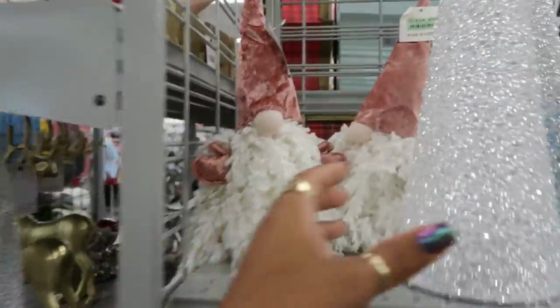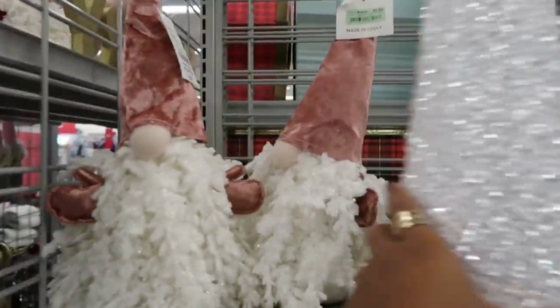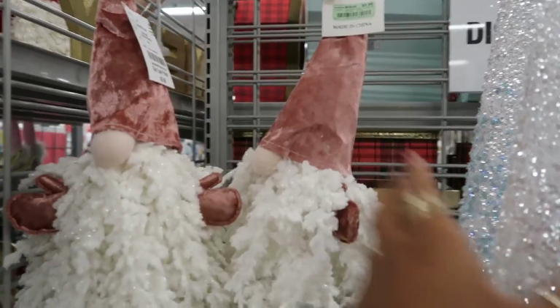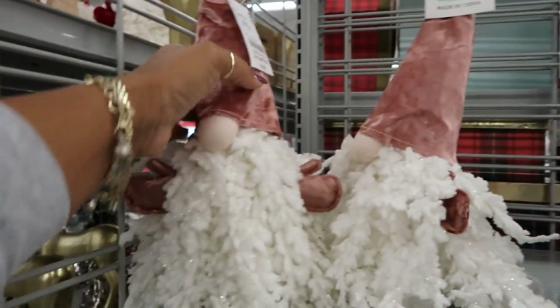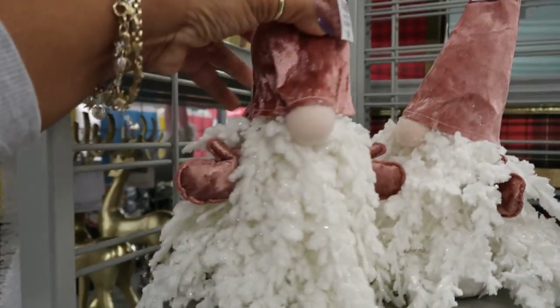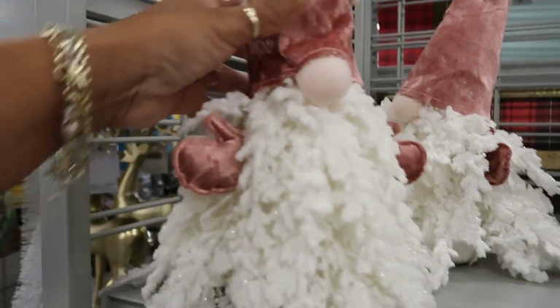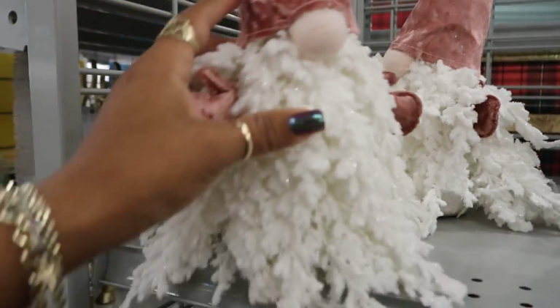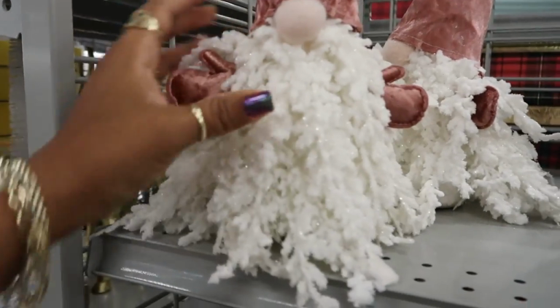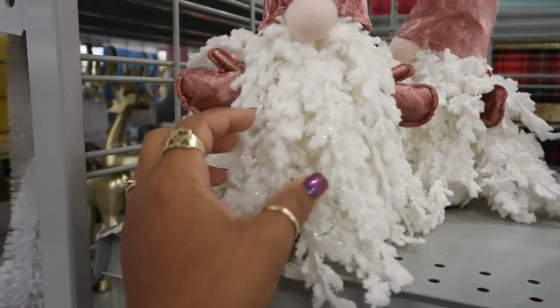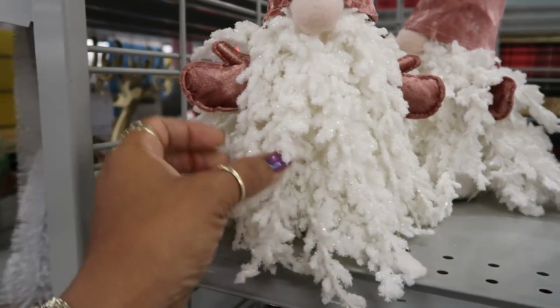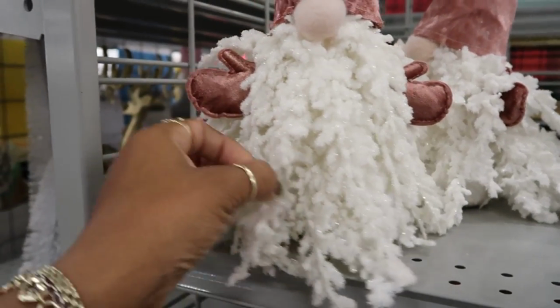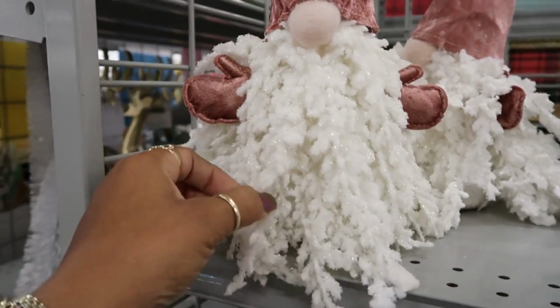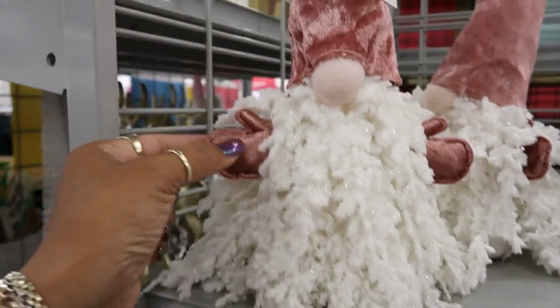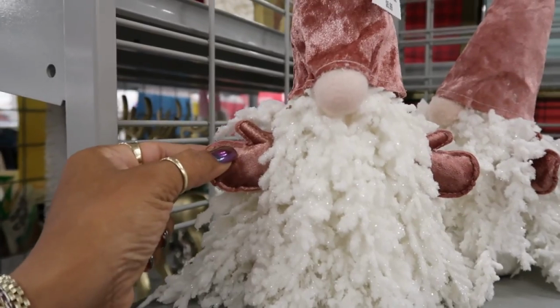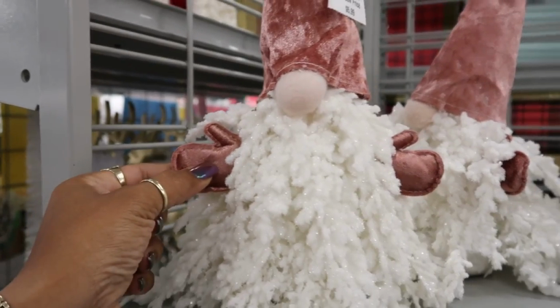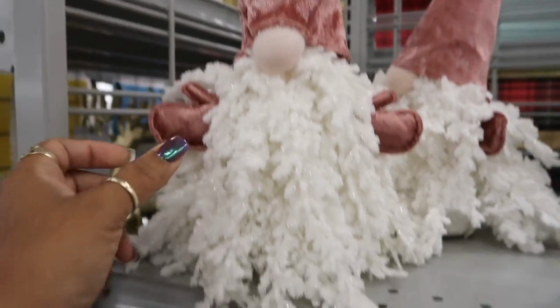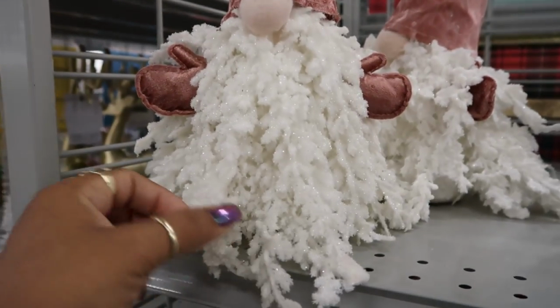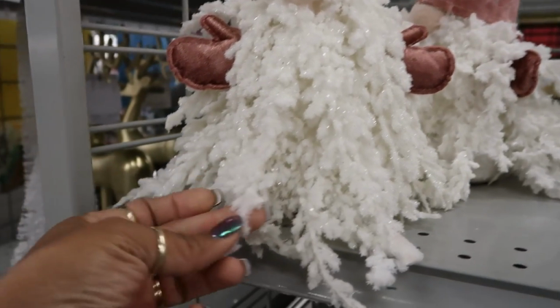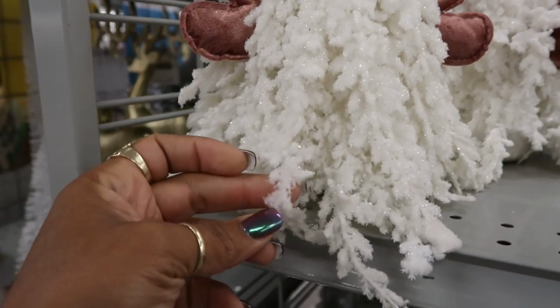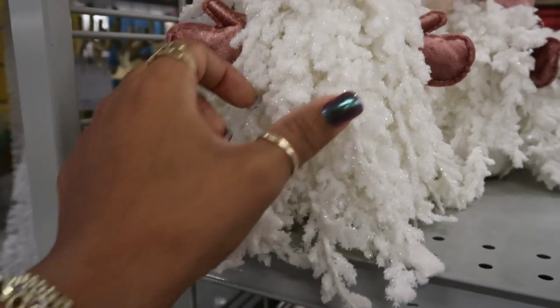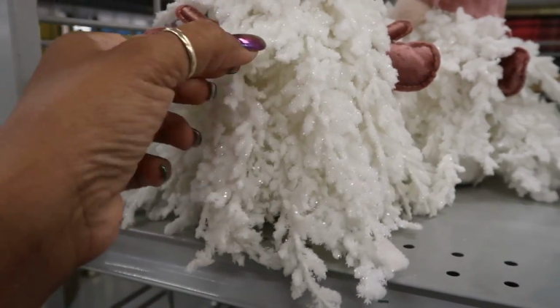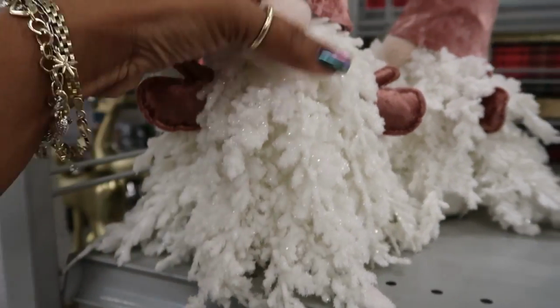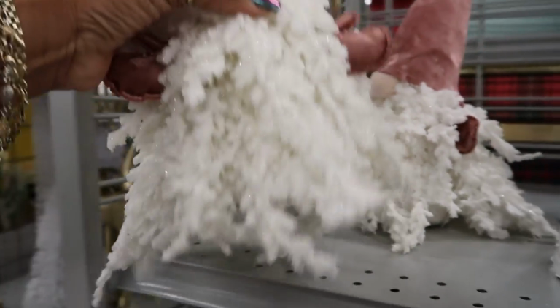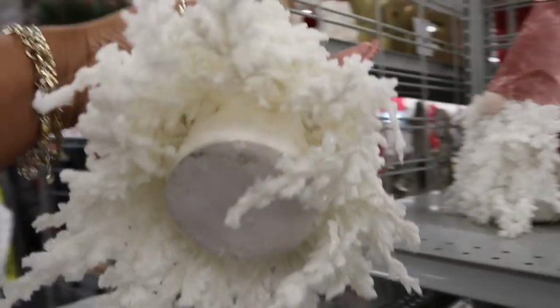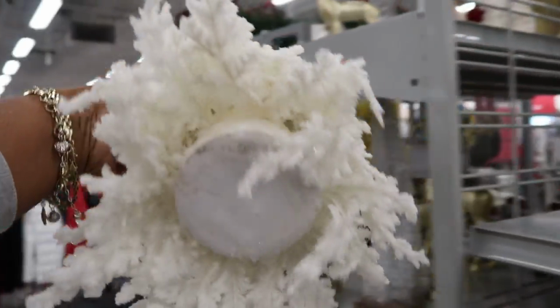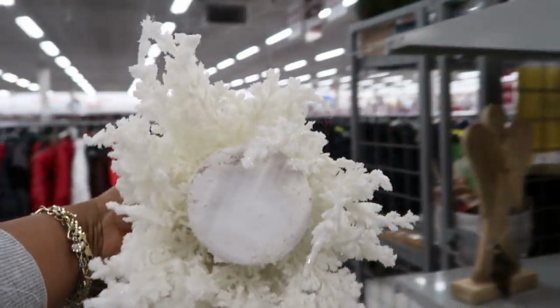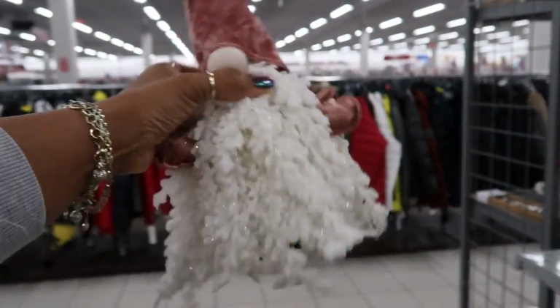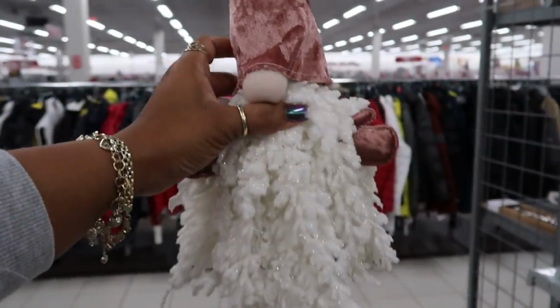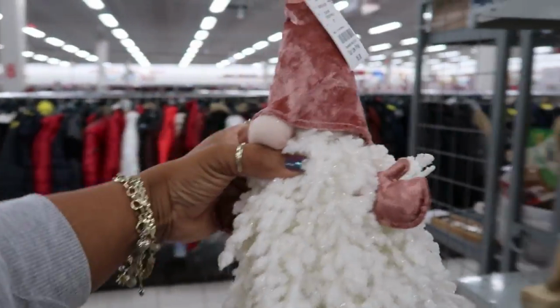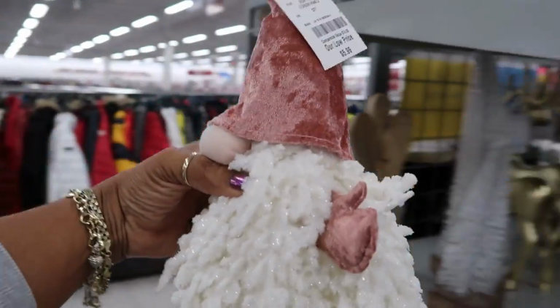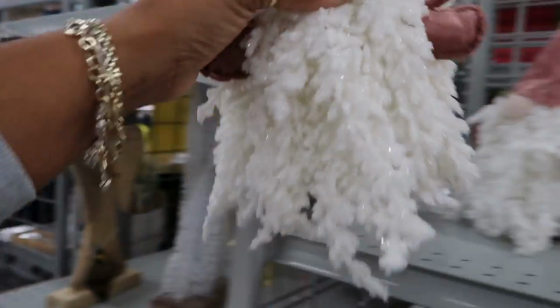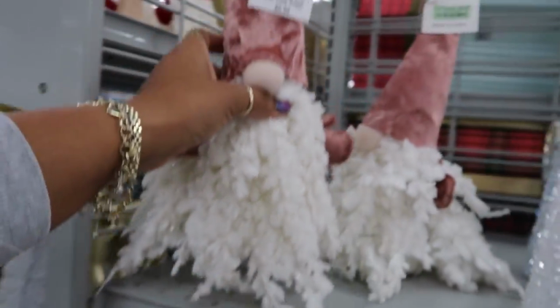They are cute, $5.99. It's different — I like how his little hands stick out. Not sure what this is made out of, but he looks like a little tree. I like that.